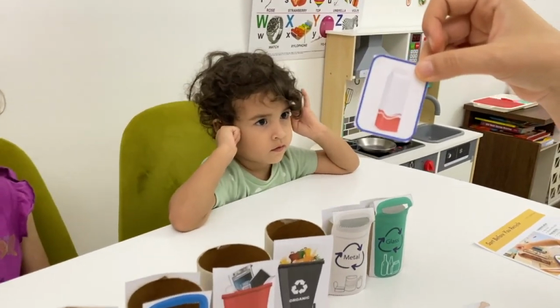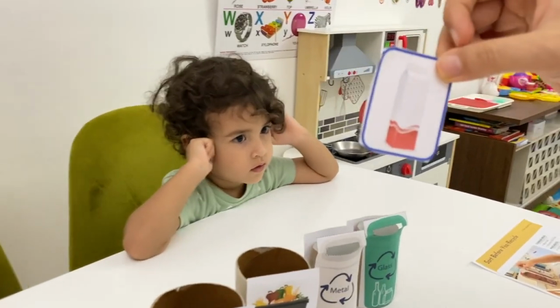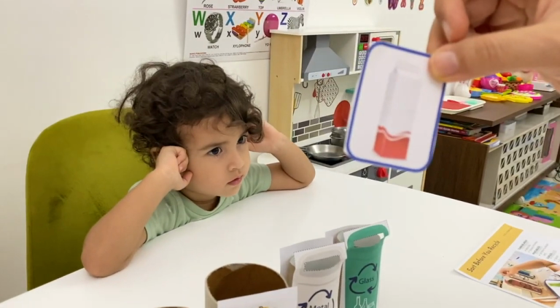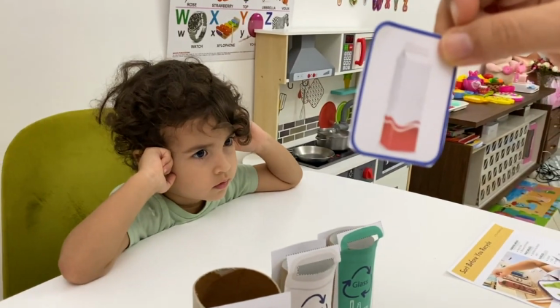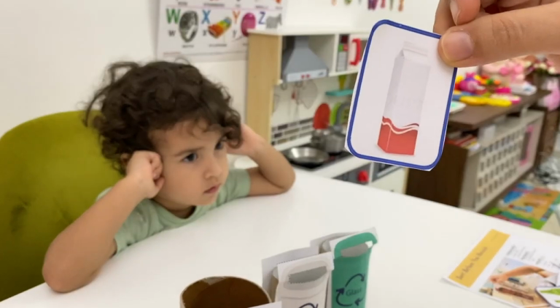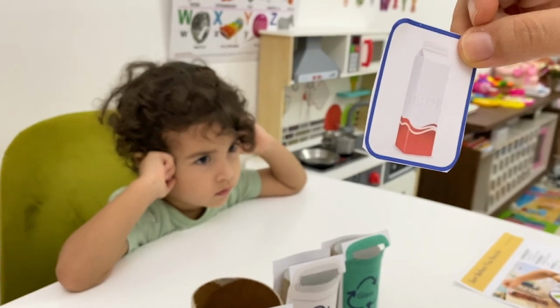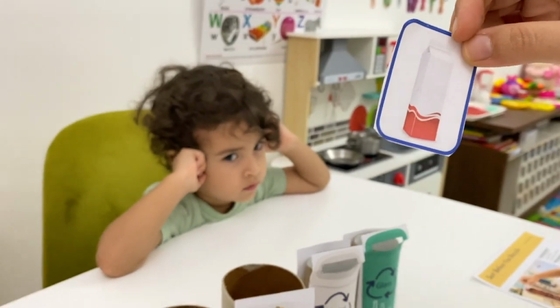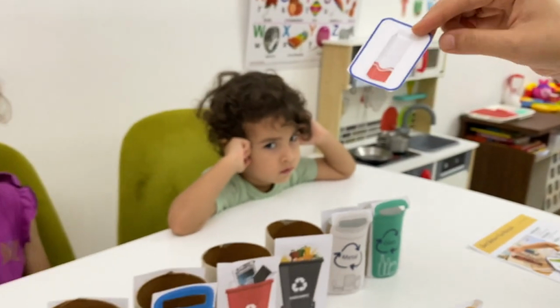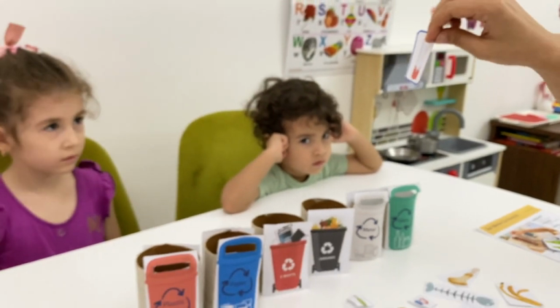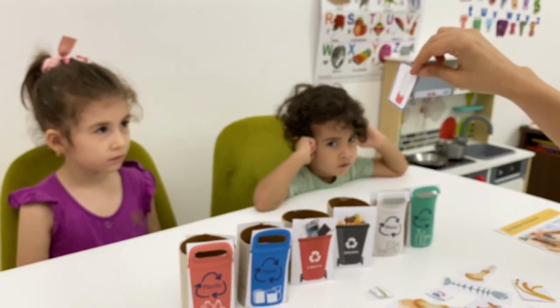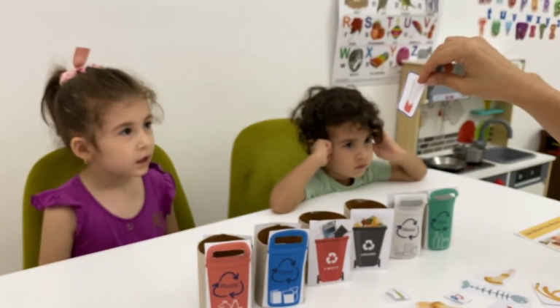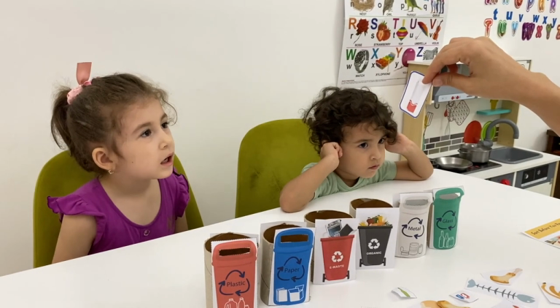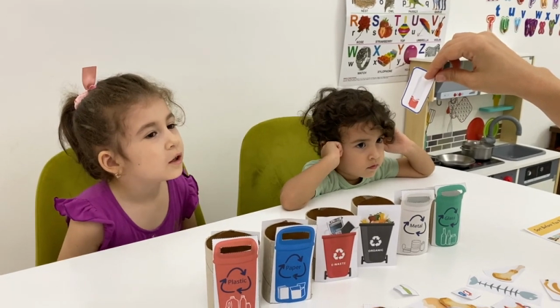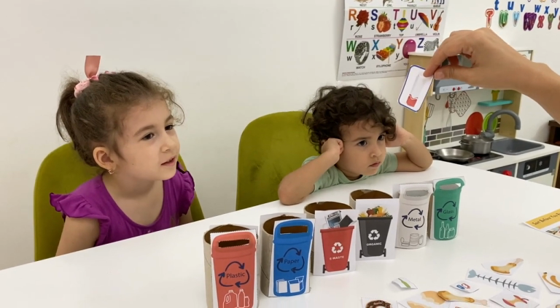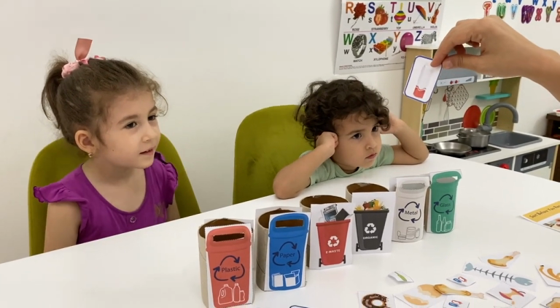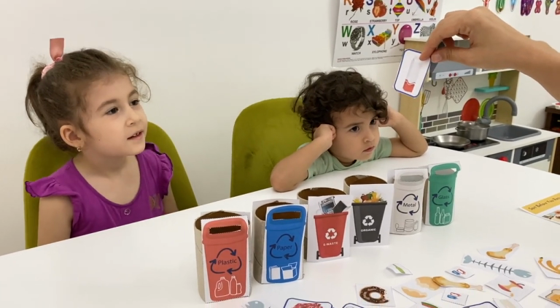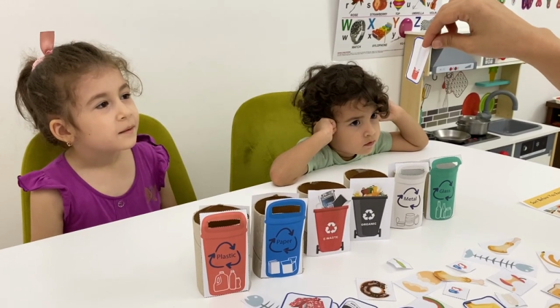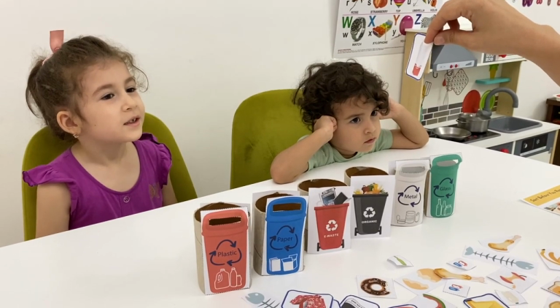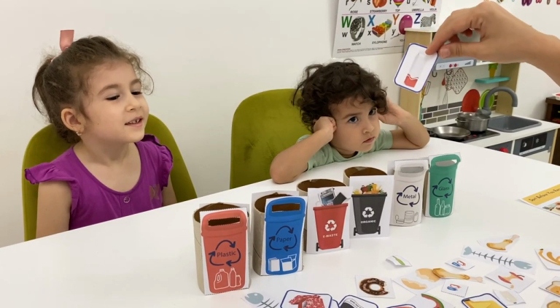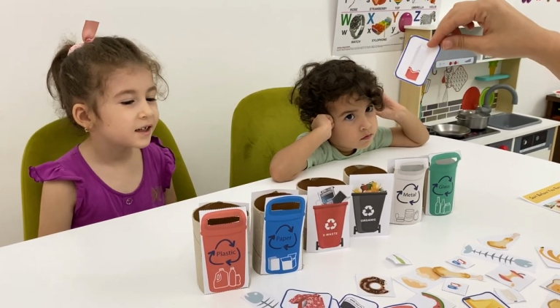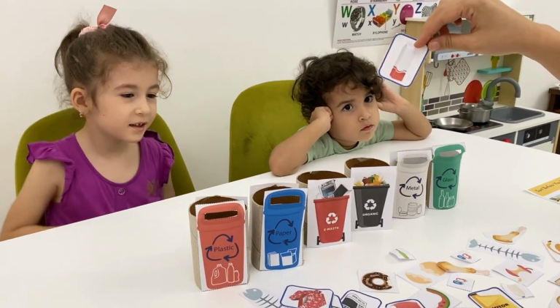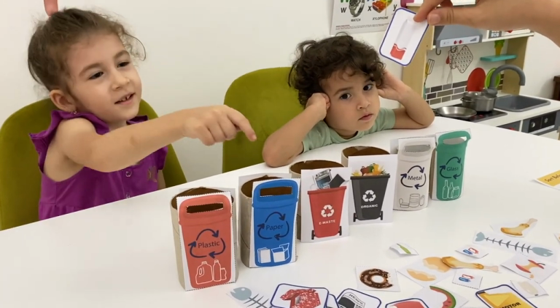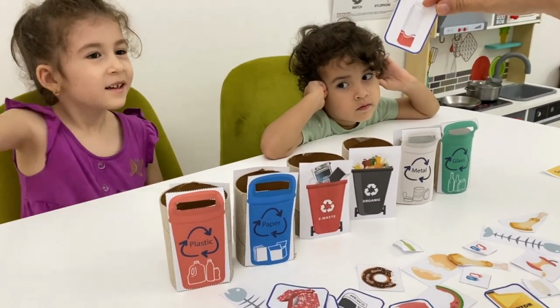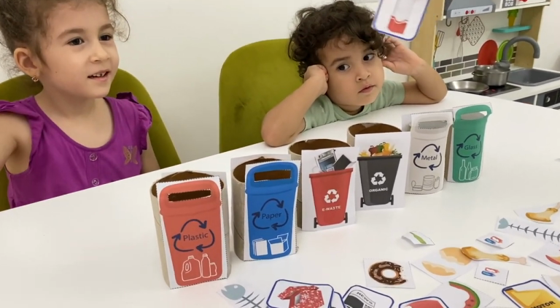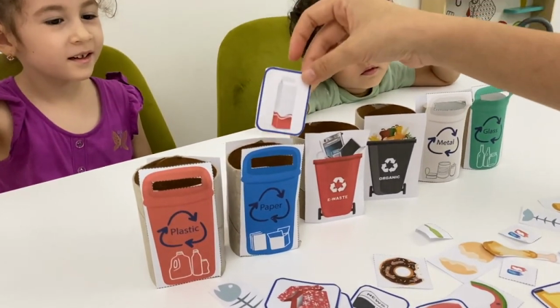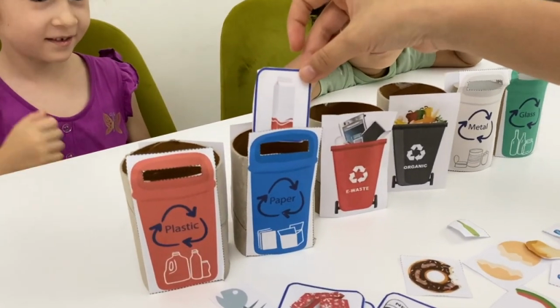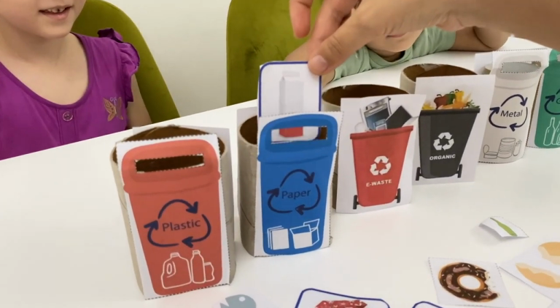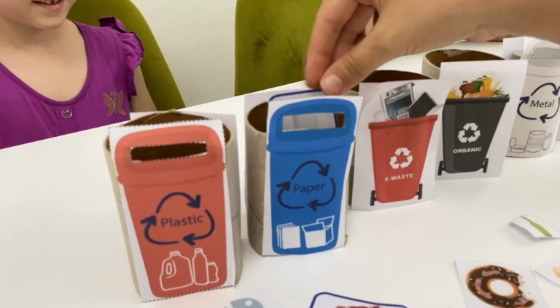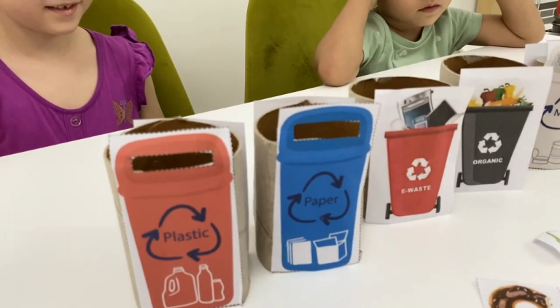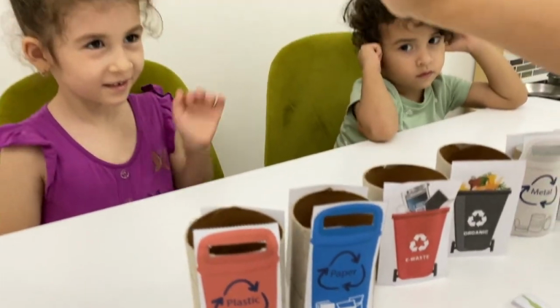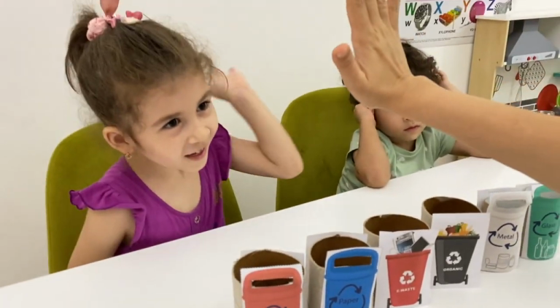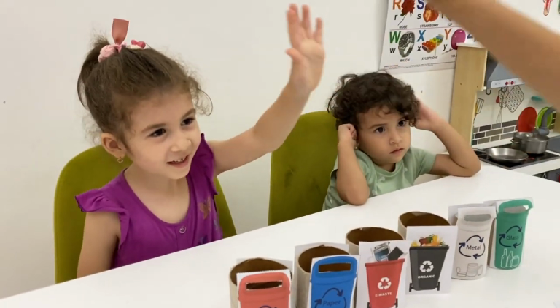Now let's find out! What is it? Masha, what is it? A cotton! What is it for? Masha, good job! Where does it go? It goes to the paper bin! Give me a high five! Well done!